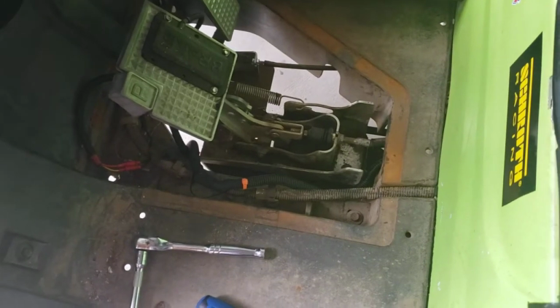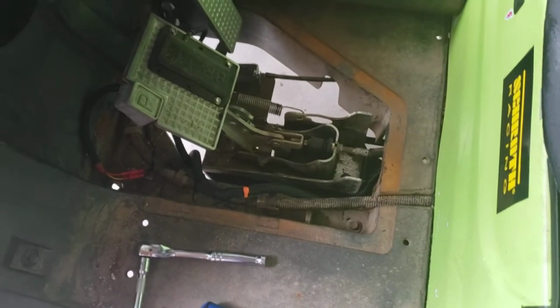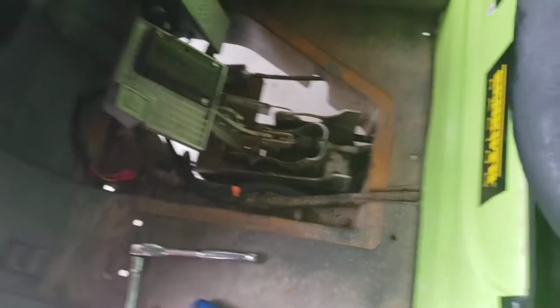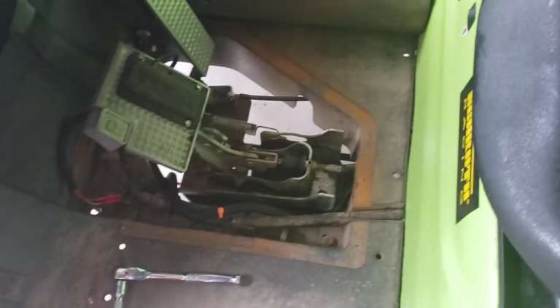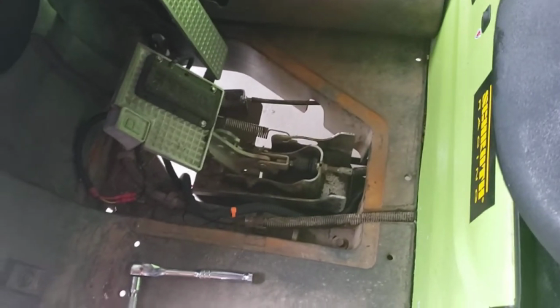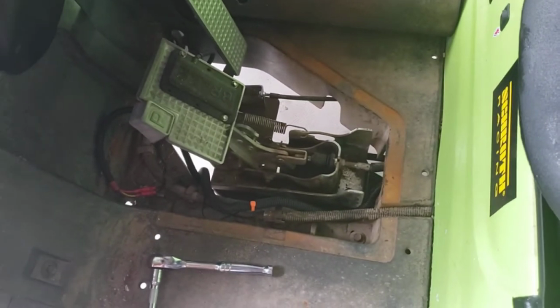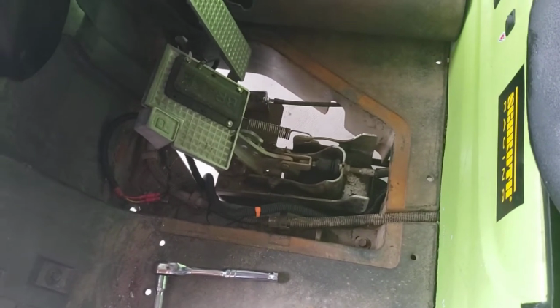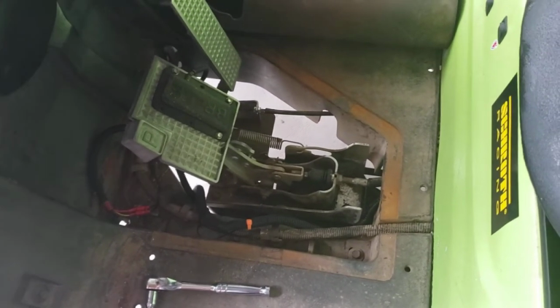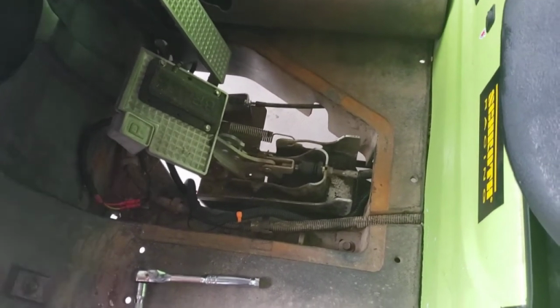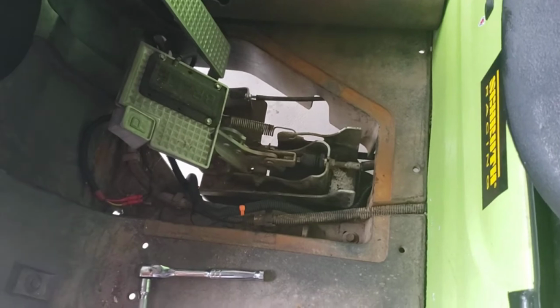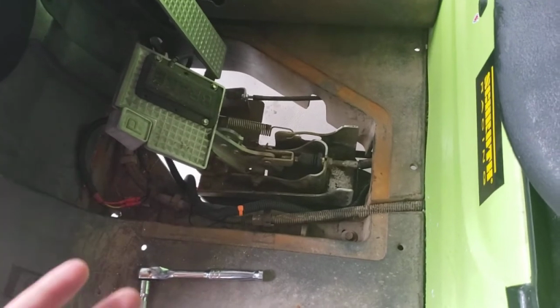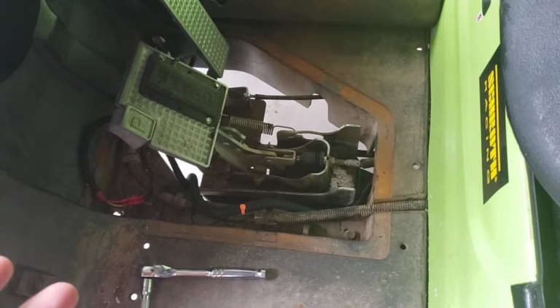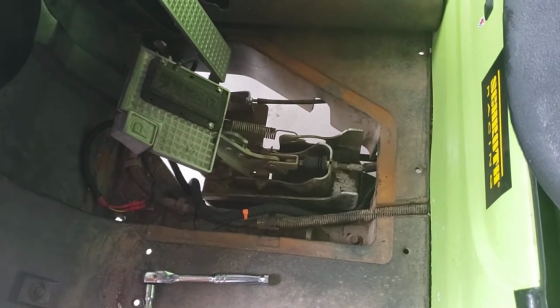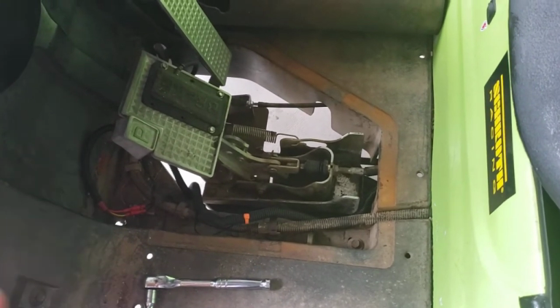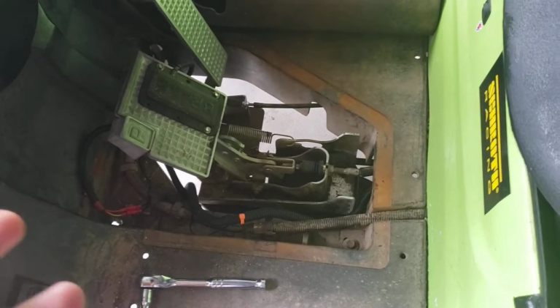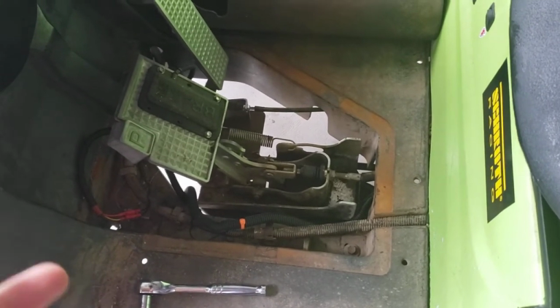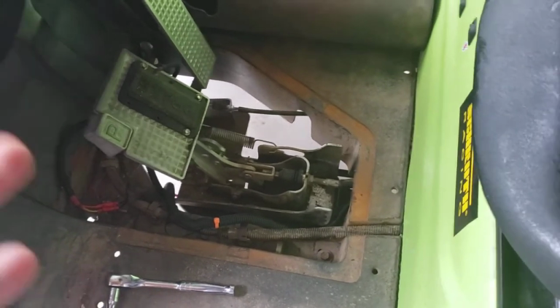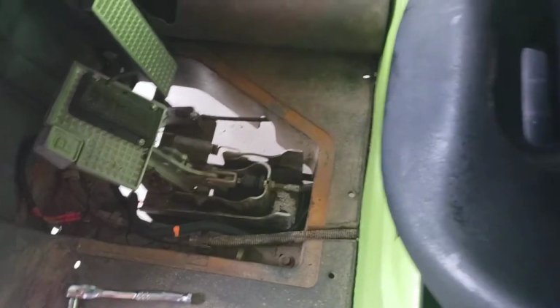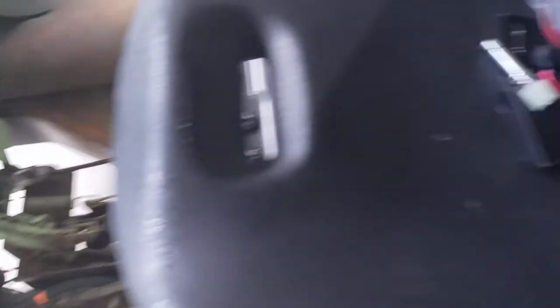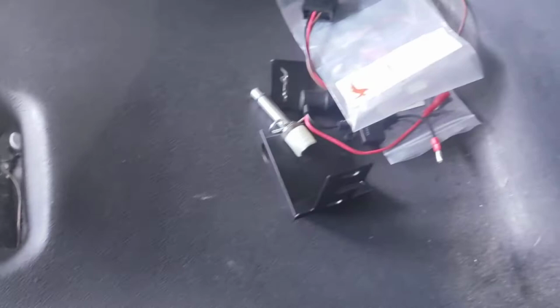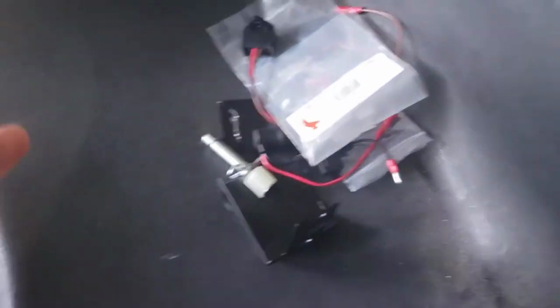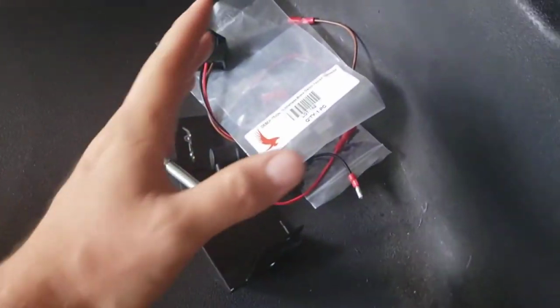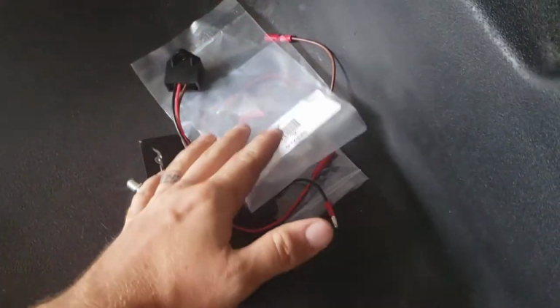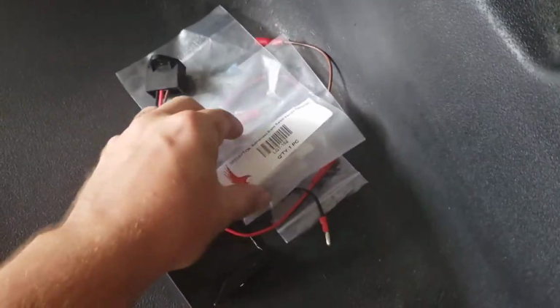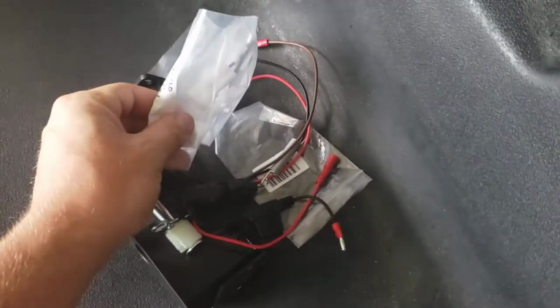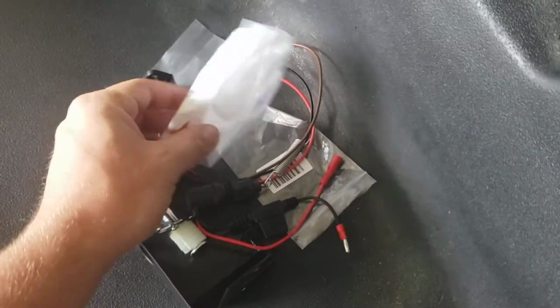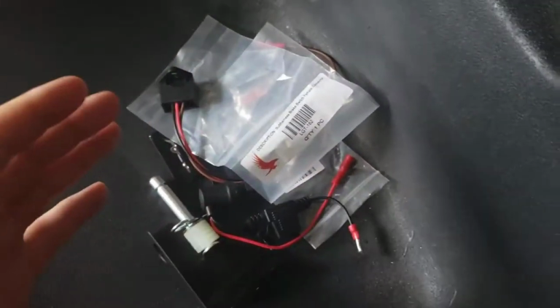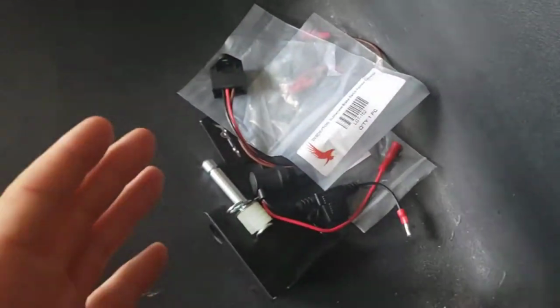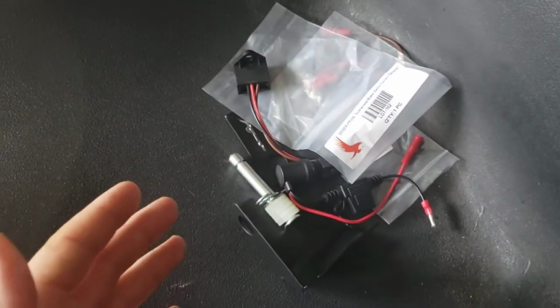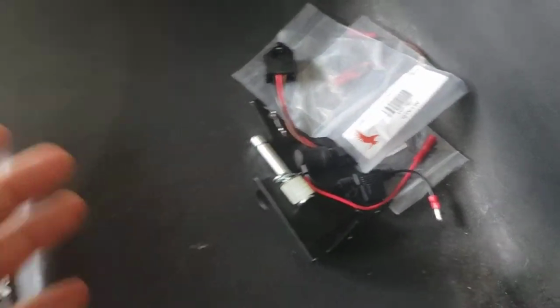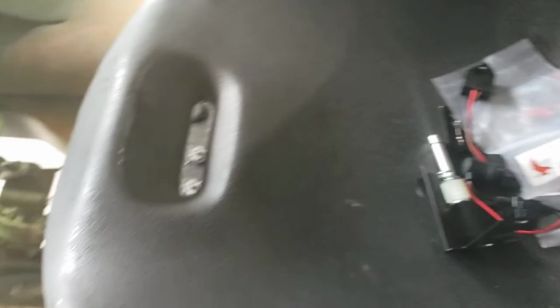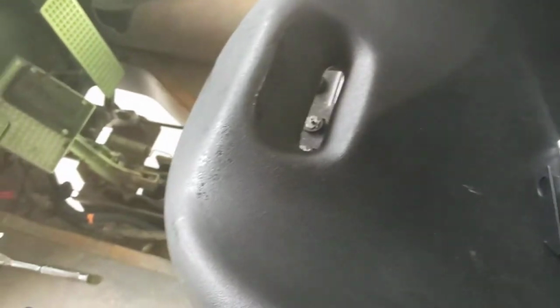This is going to be a little bit longer of a video, but I'm hoping to show you guys a little bit more step-by-step on this product. Today I've got the Rhox brake light kit for the Yamaha Drive.